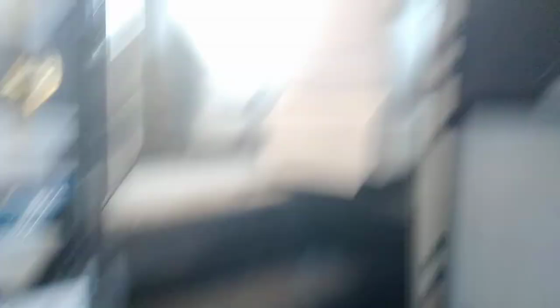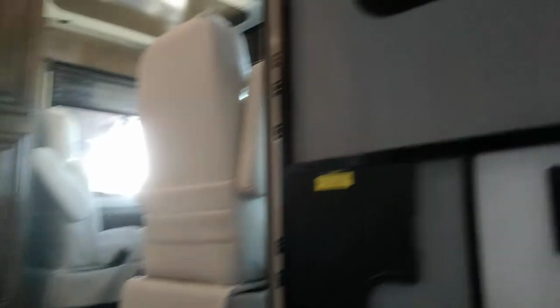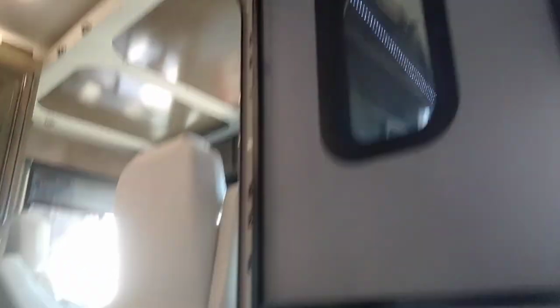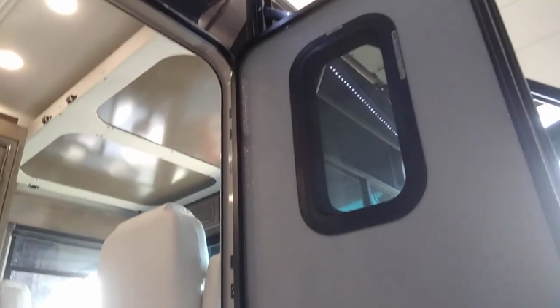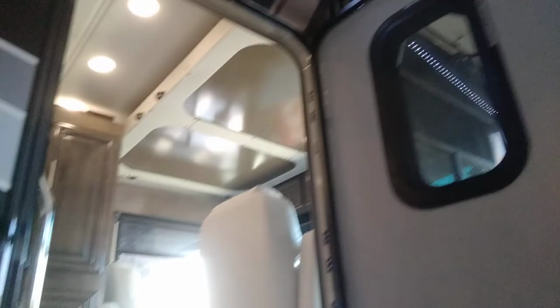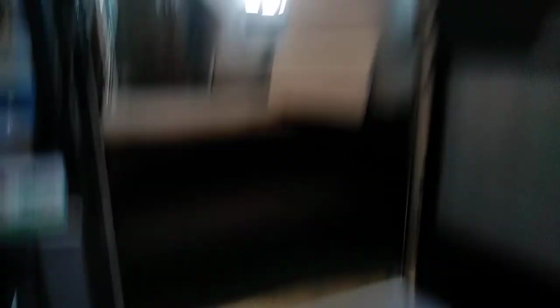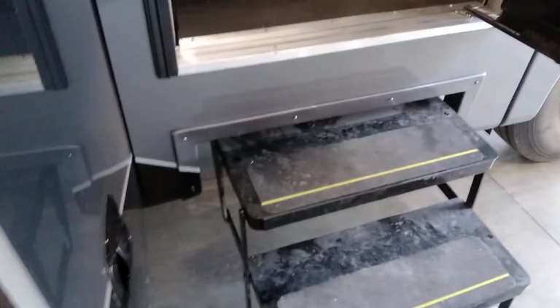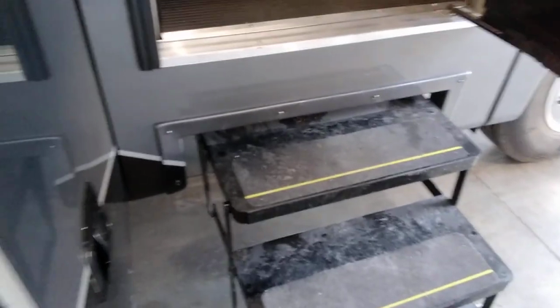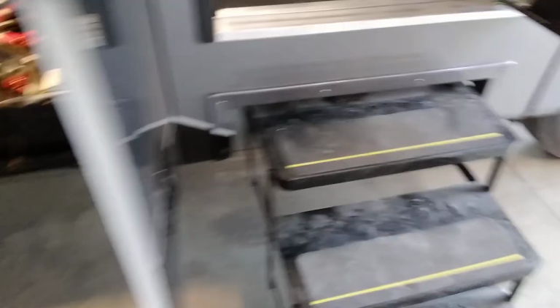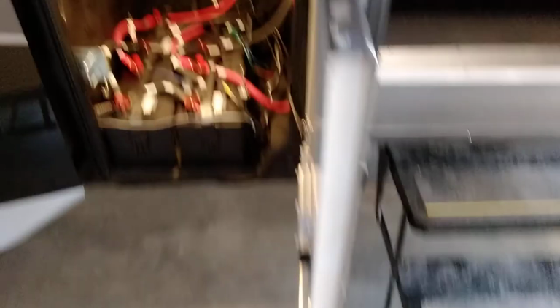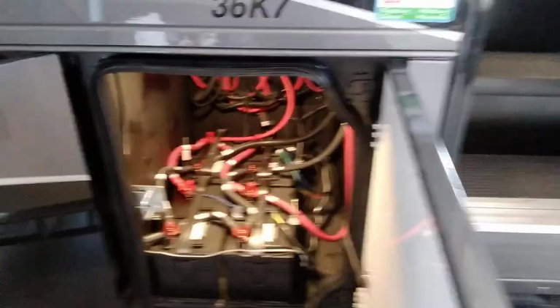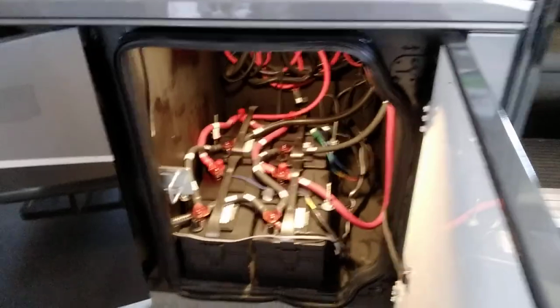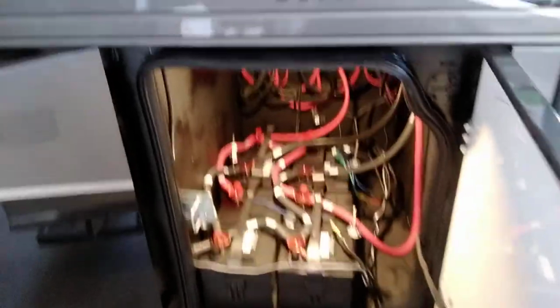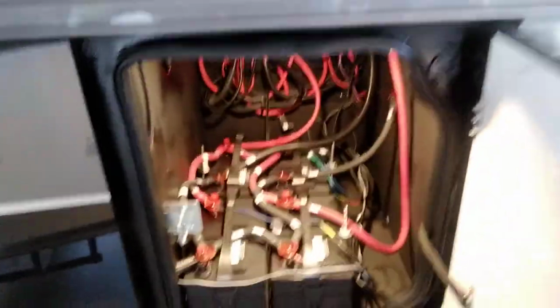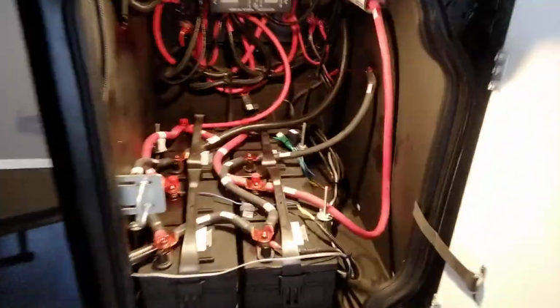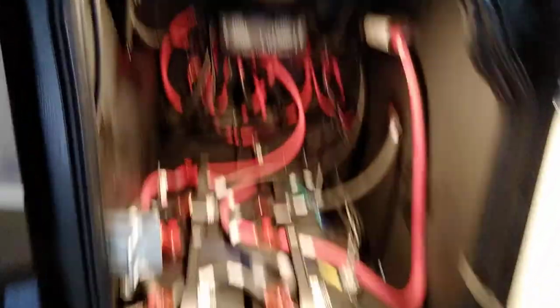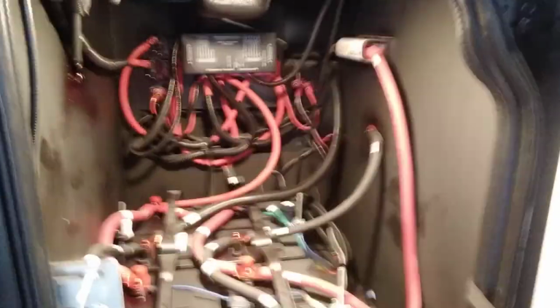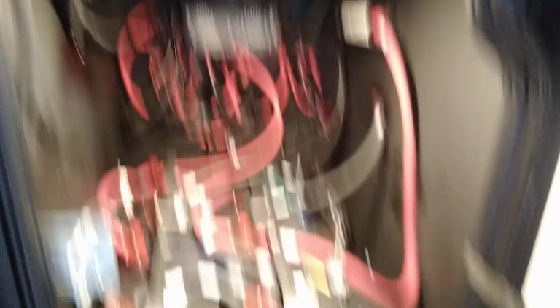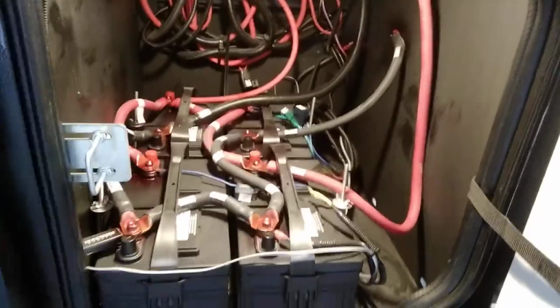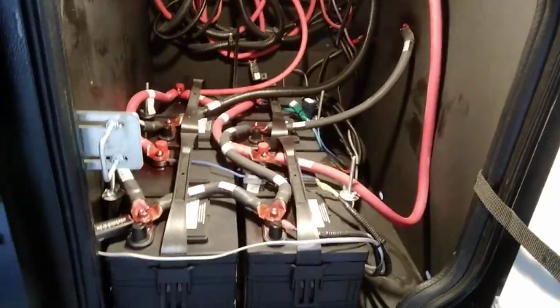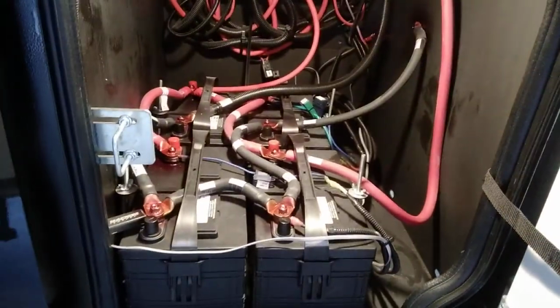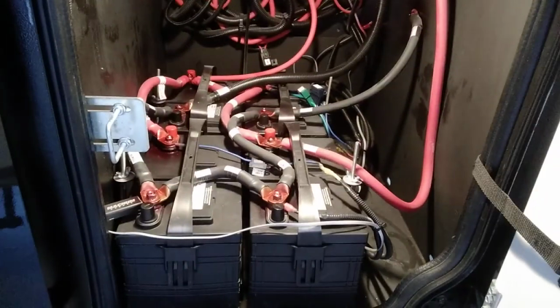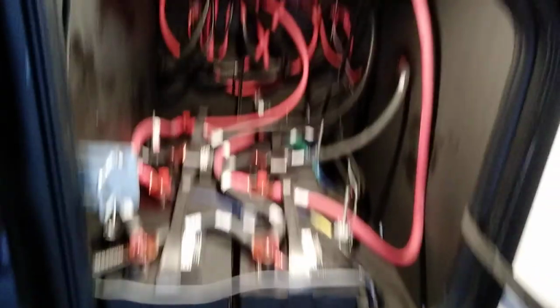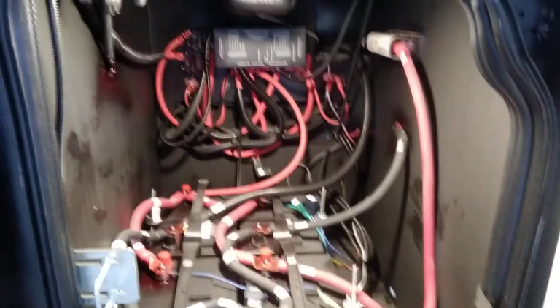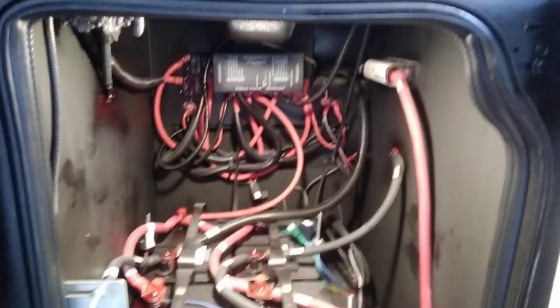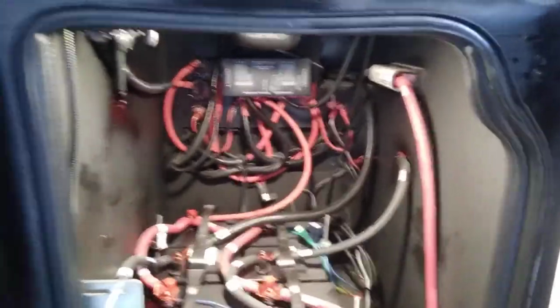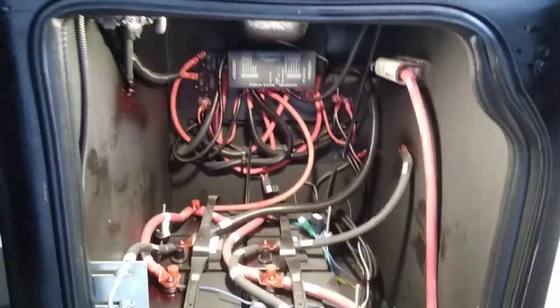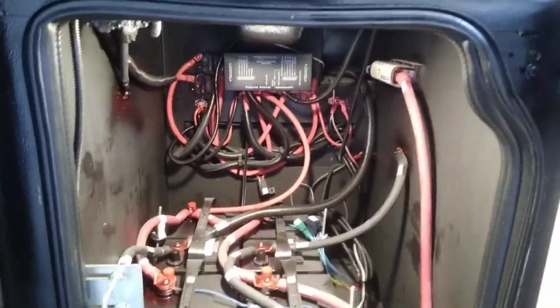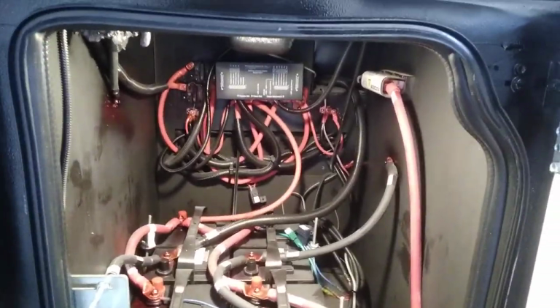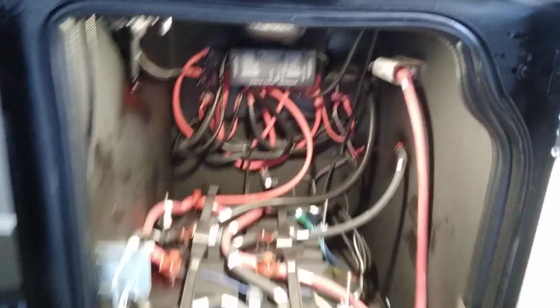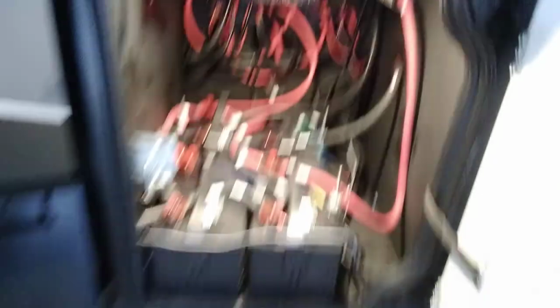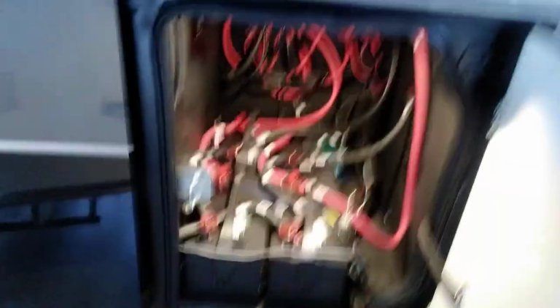There's your entrance door here, and steps. To the rear of the entrance door is our battery compartment. These are your house batteries for the camper, and there are solenoids, relays, and fuses back in here.